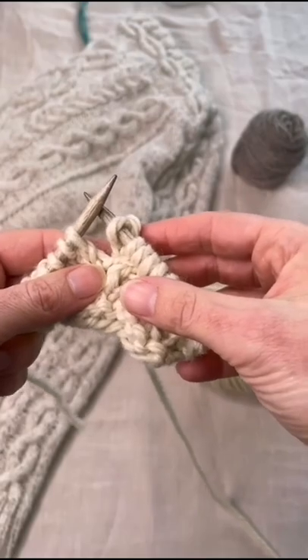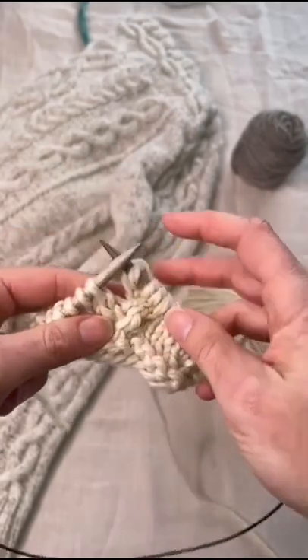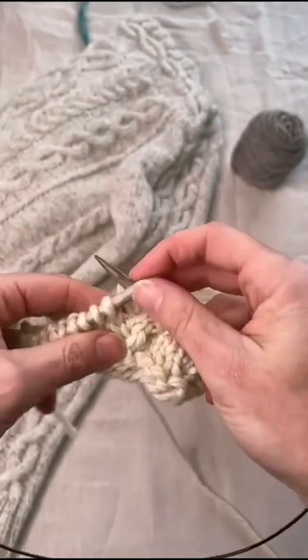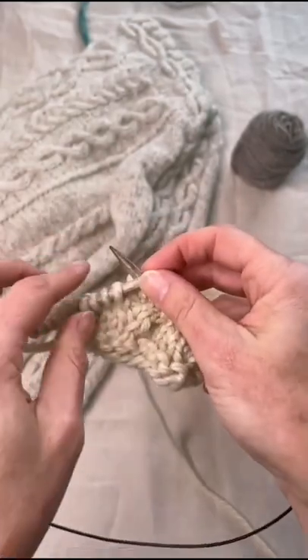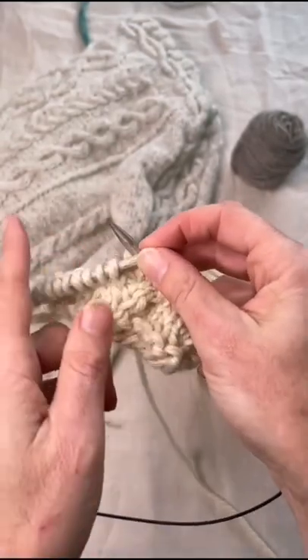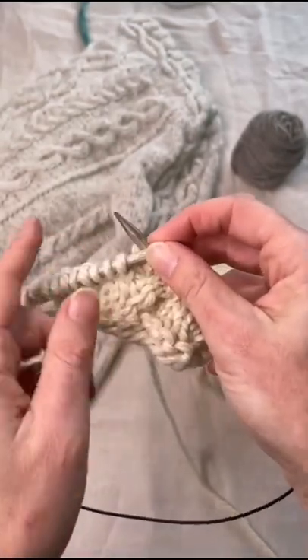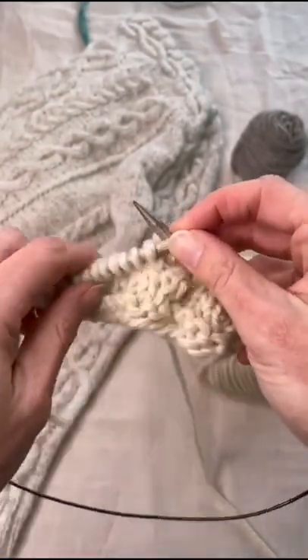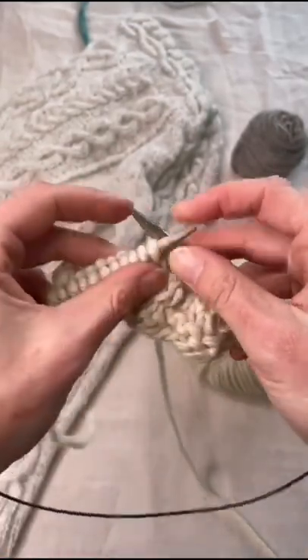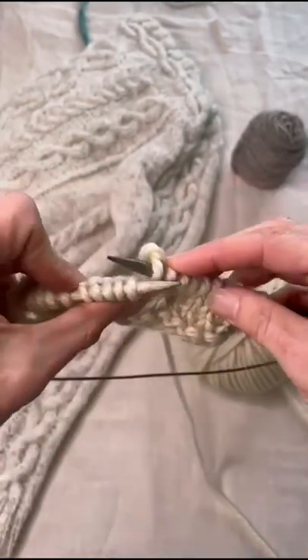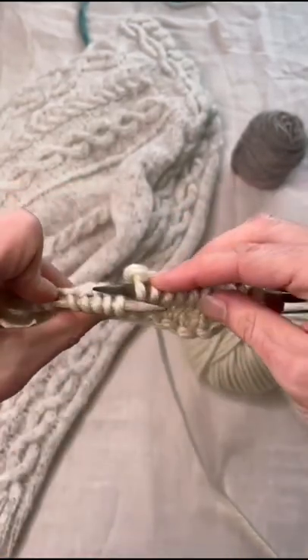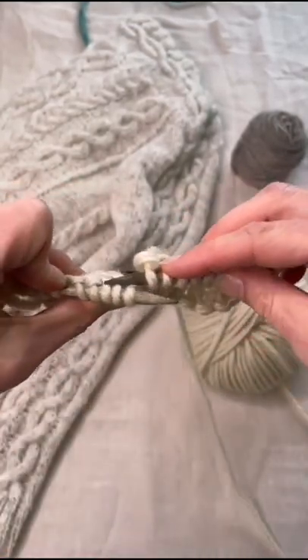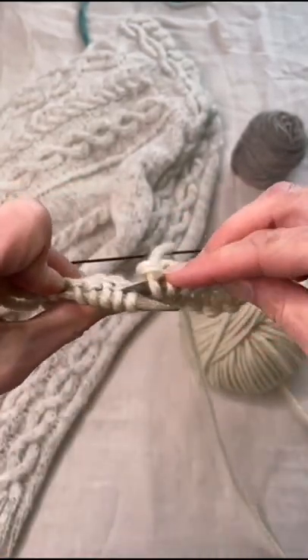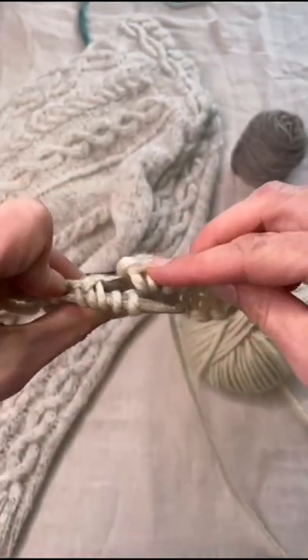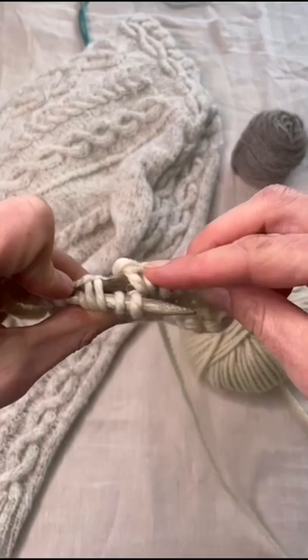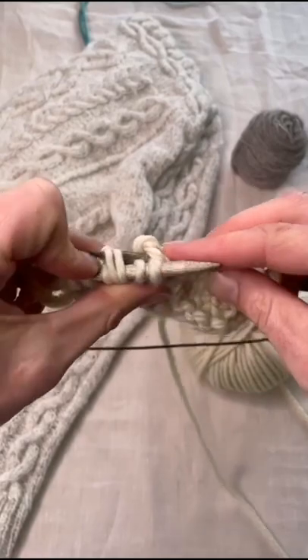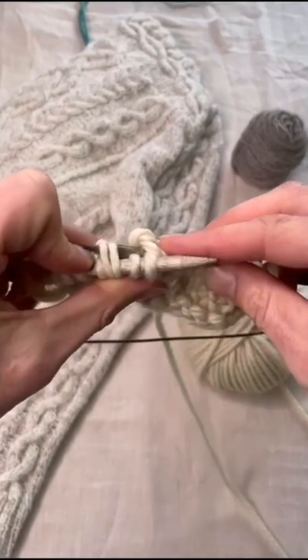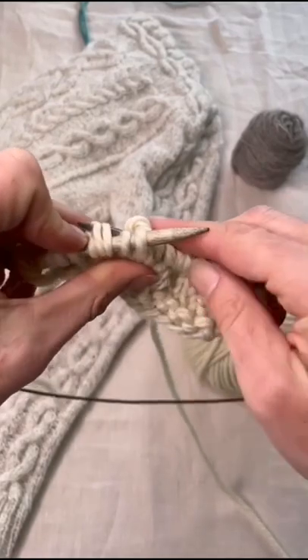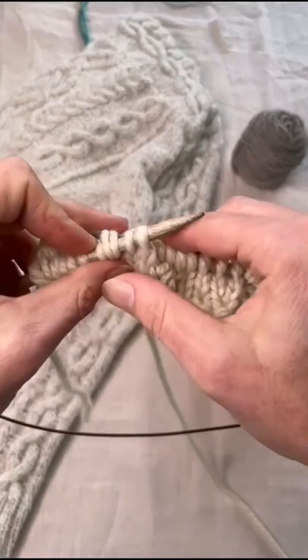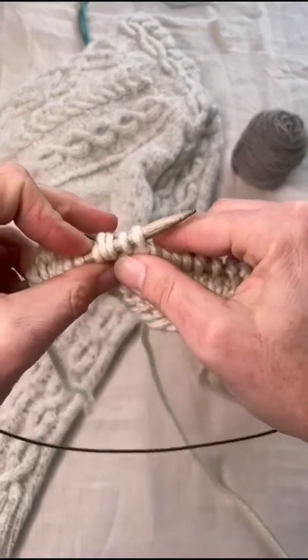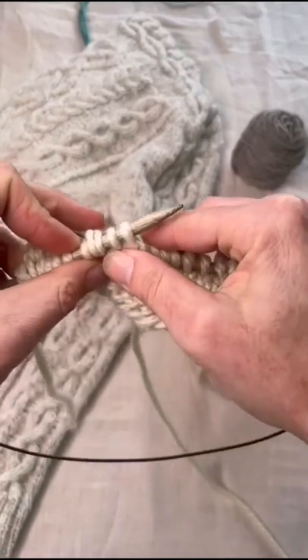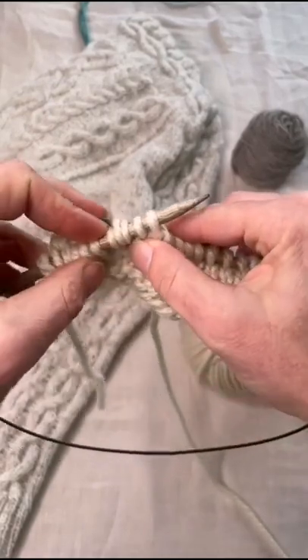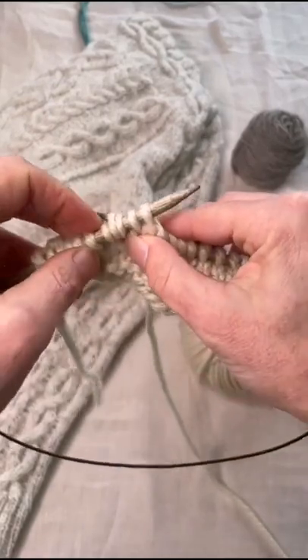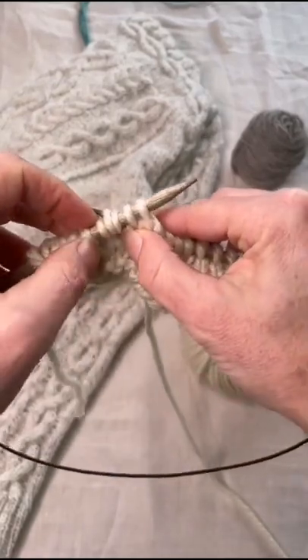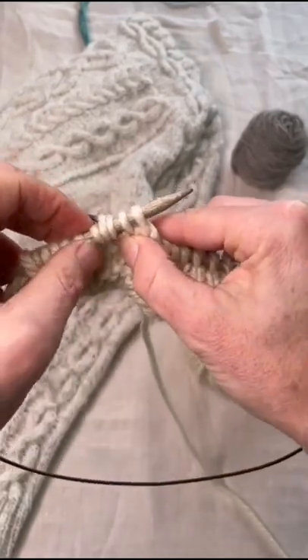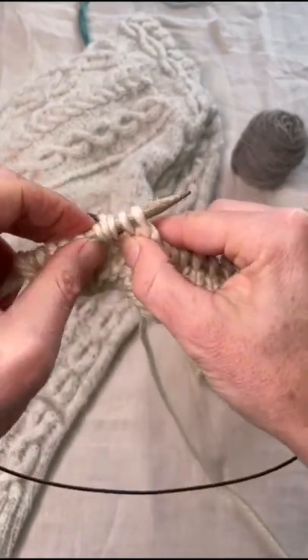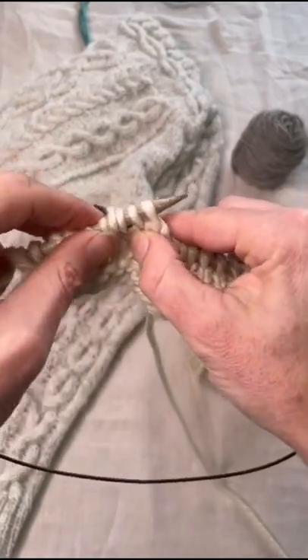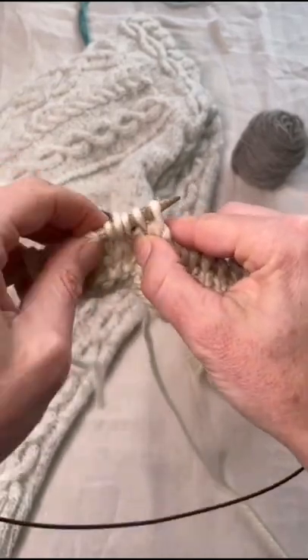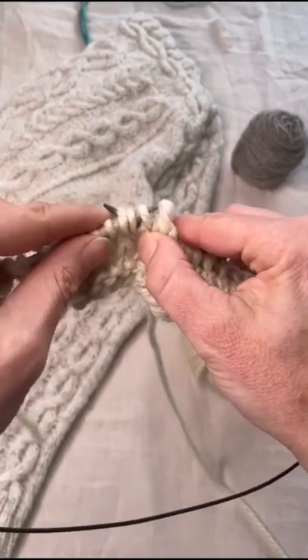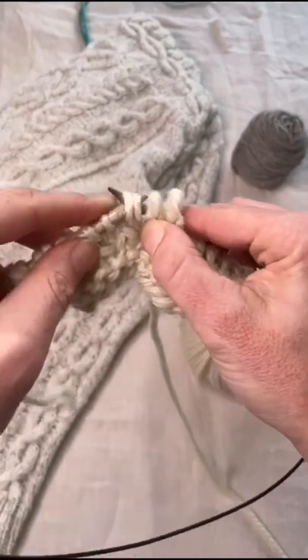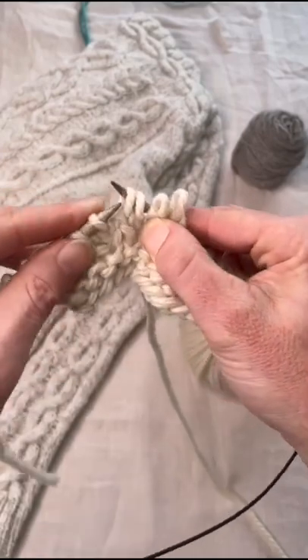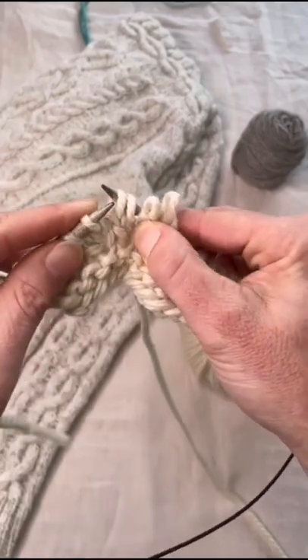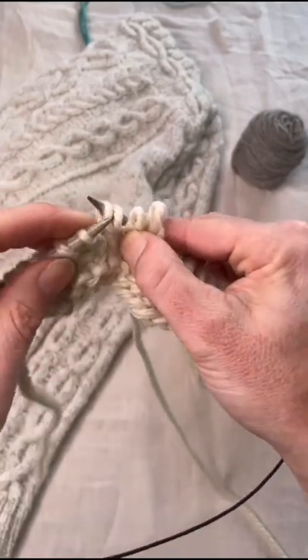To work the 2x2 left cross, go into the second two stitches on your needle from the back, put your thumb on the two at the front, slip all four off.